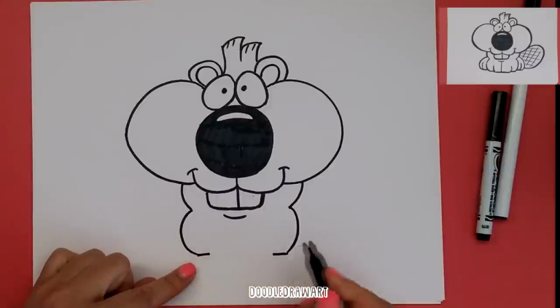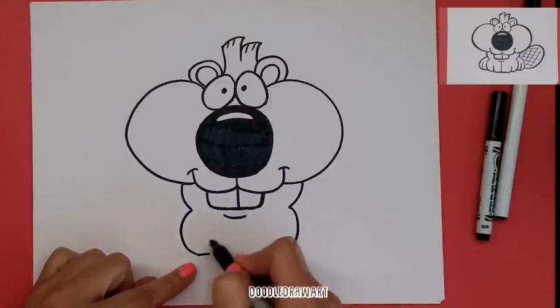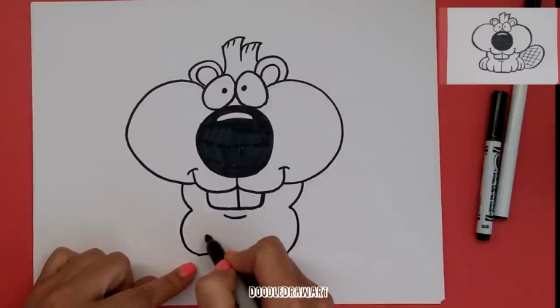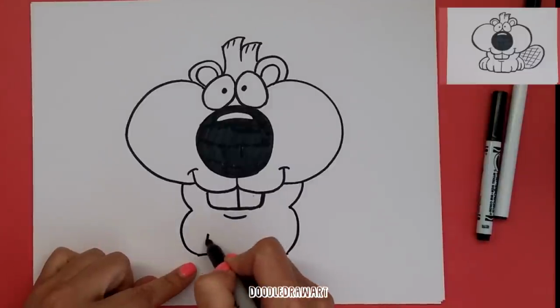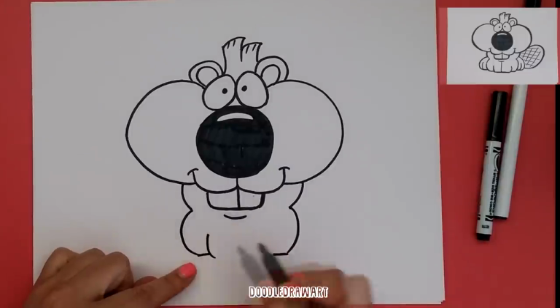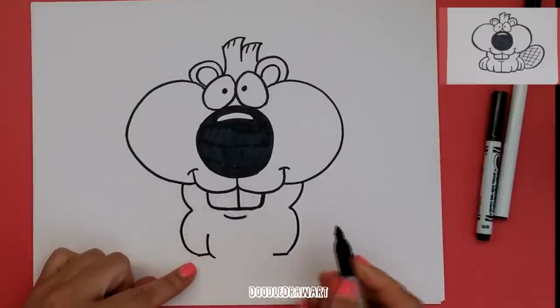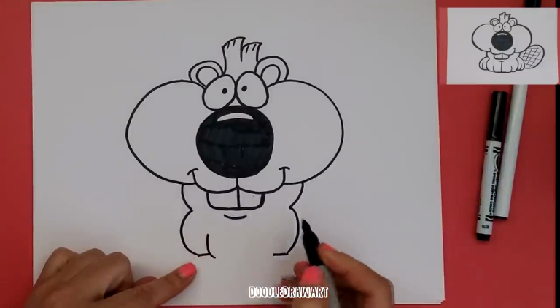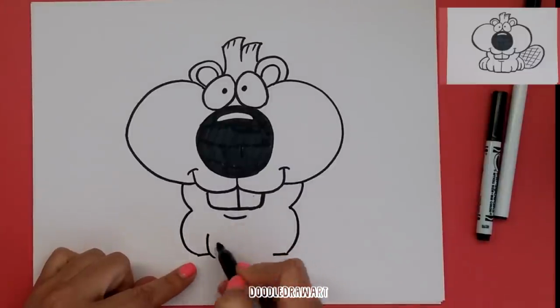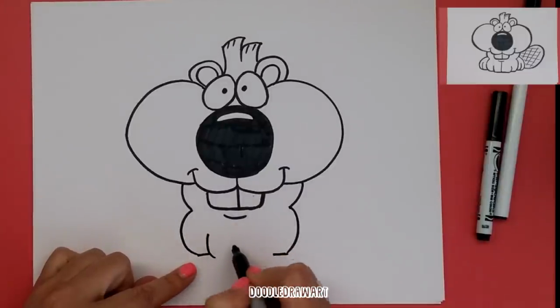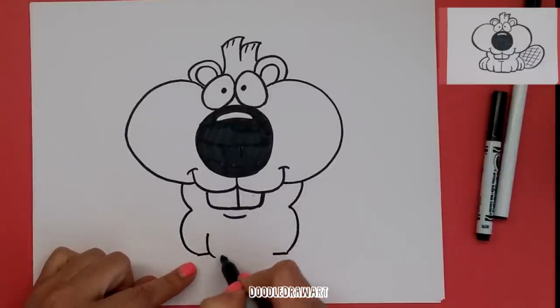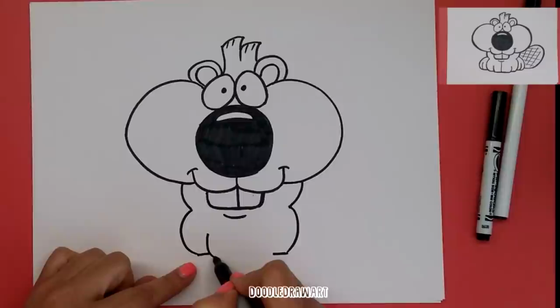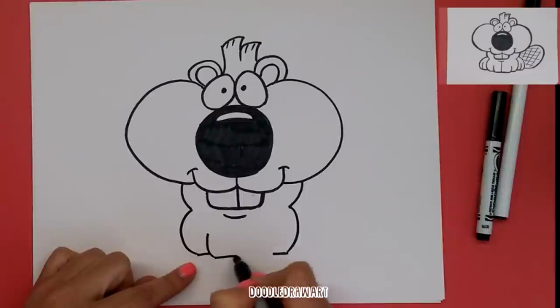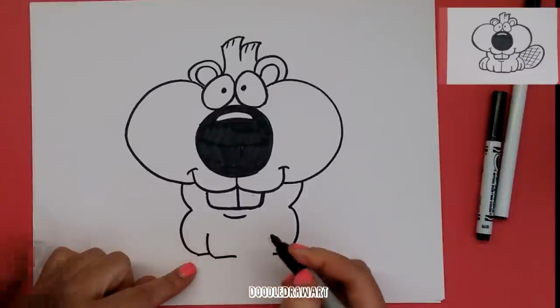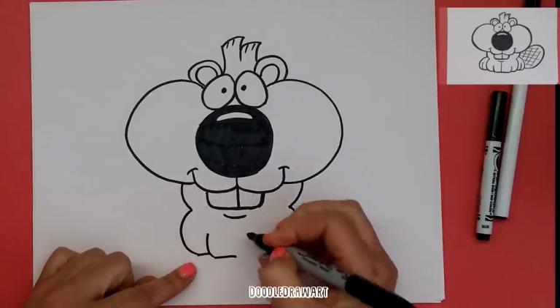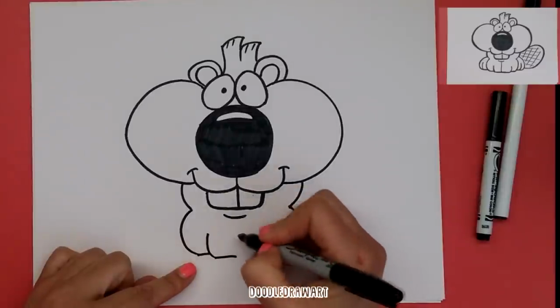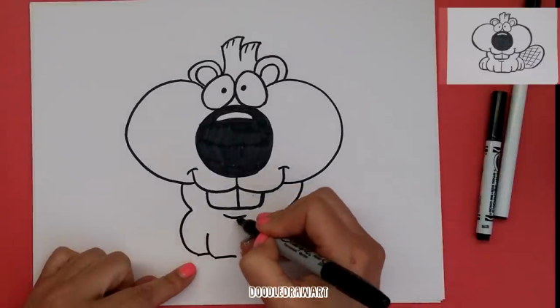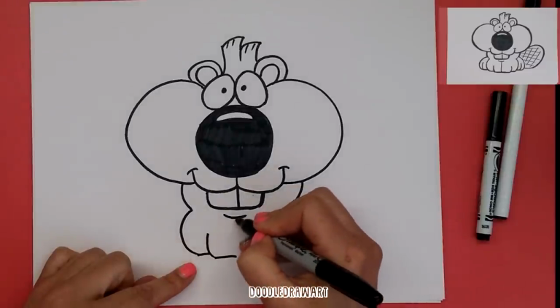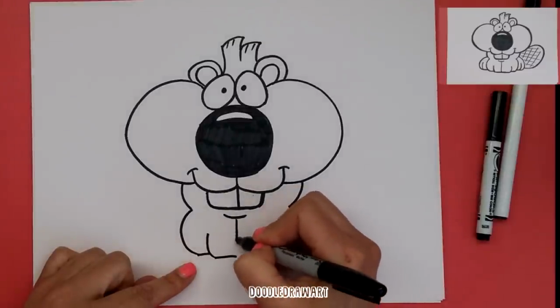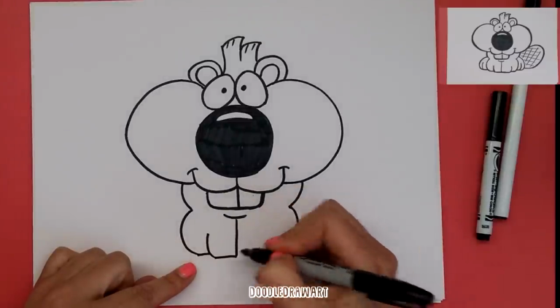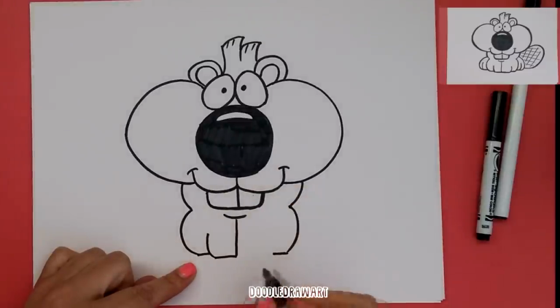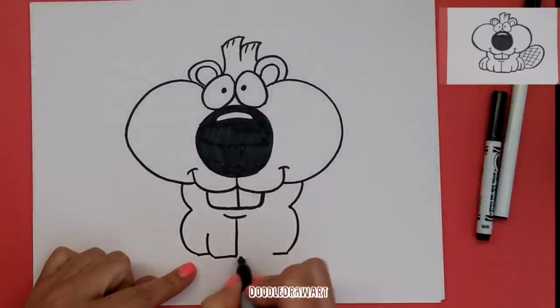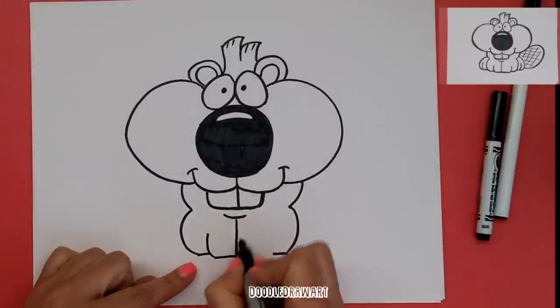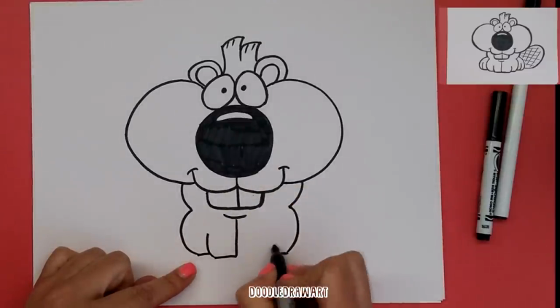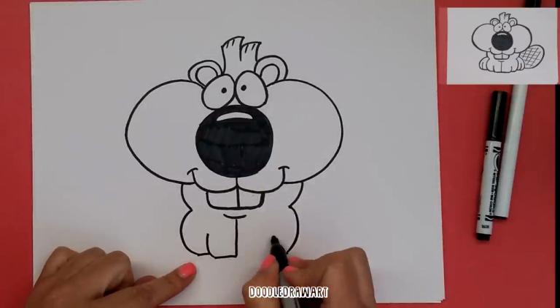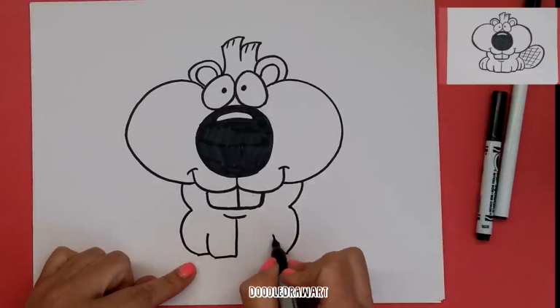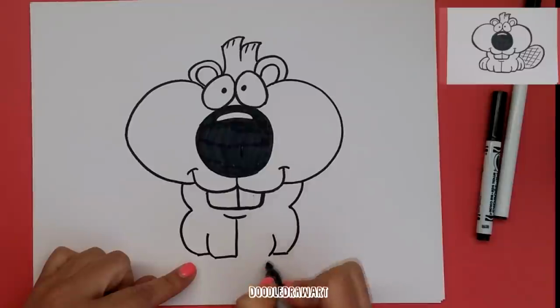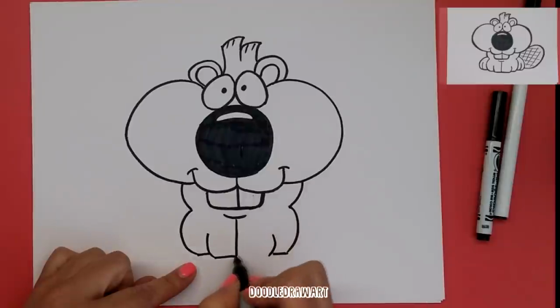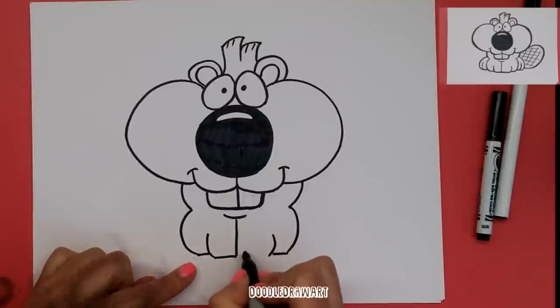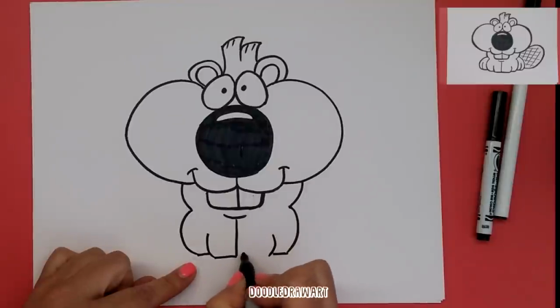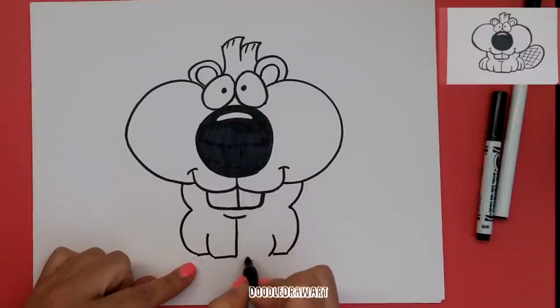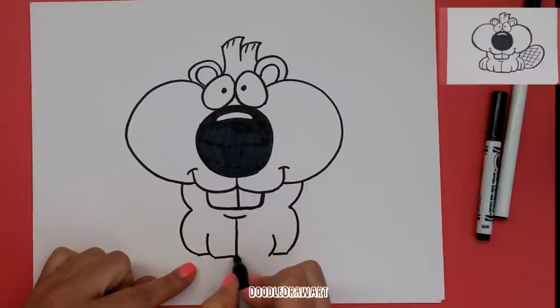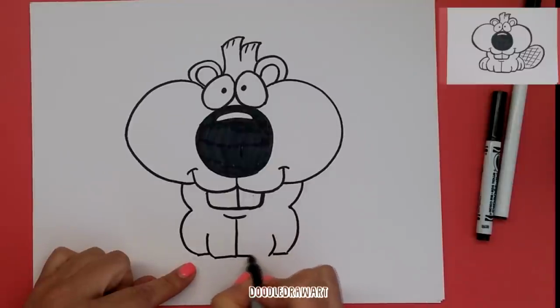Then we're going to have the inside of his foot like this, and it's going to come over and up to here, and the same thing on that side — curving like this and like so.